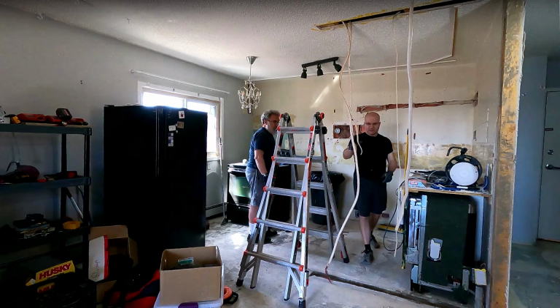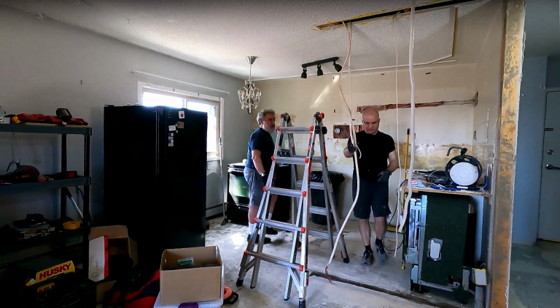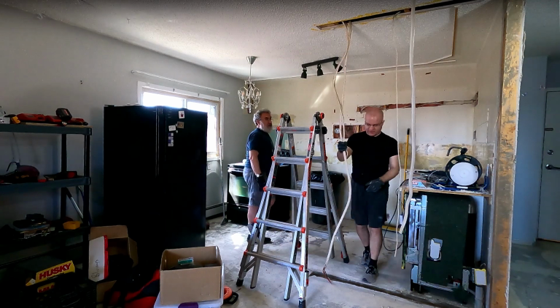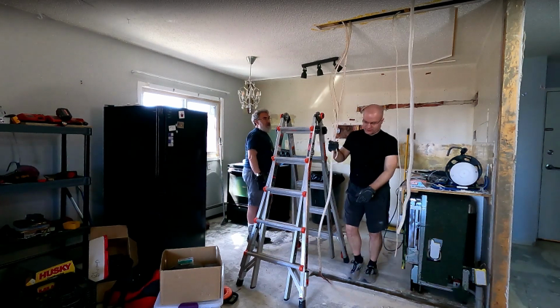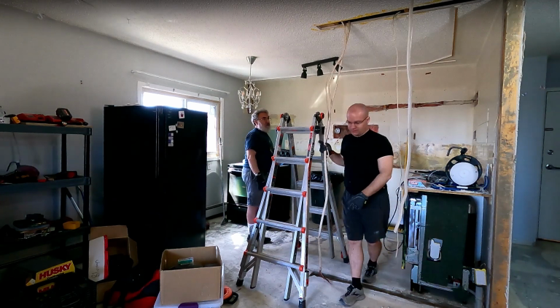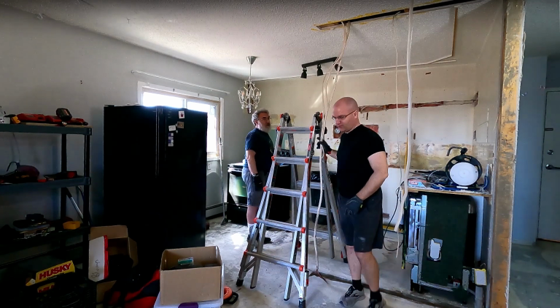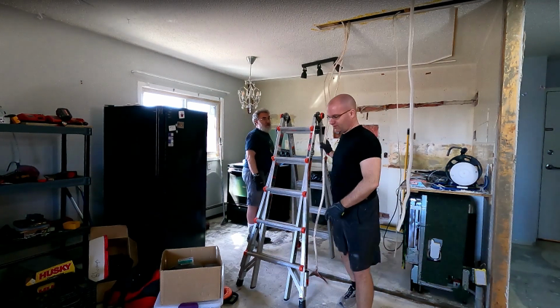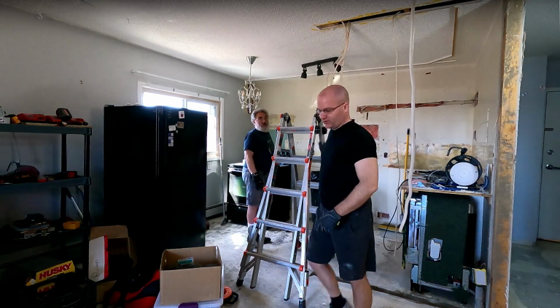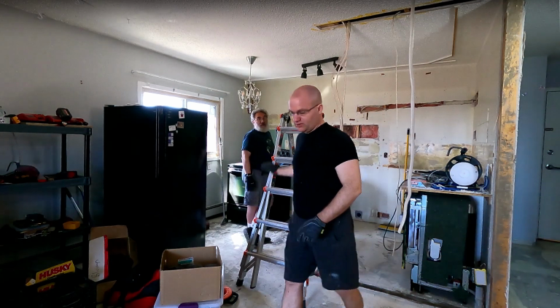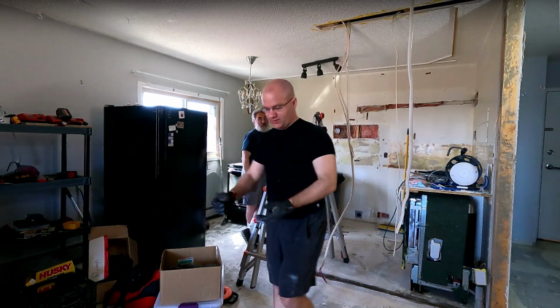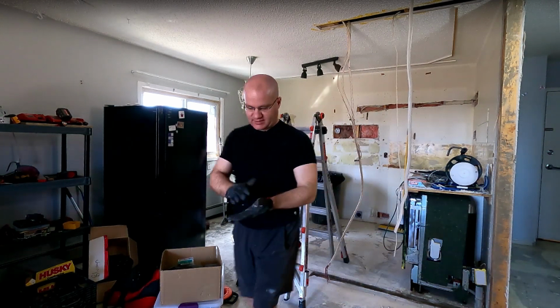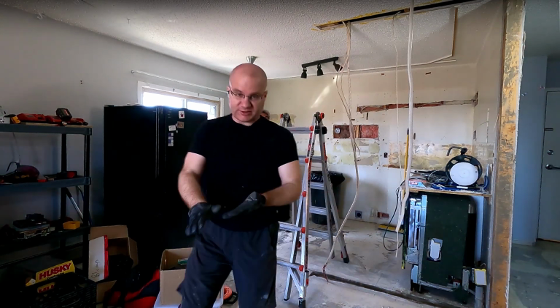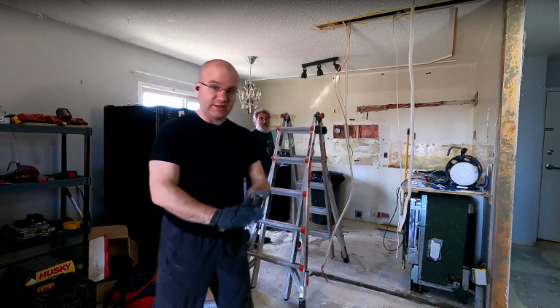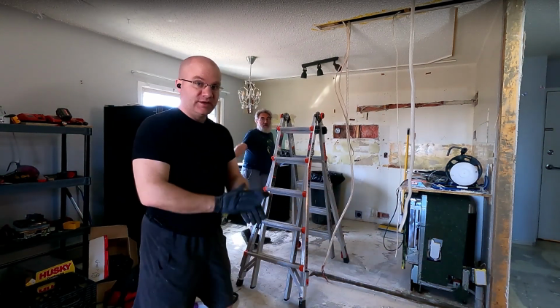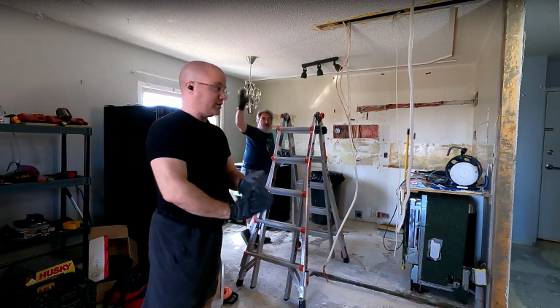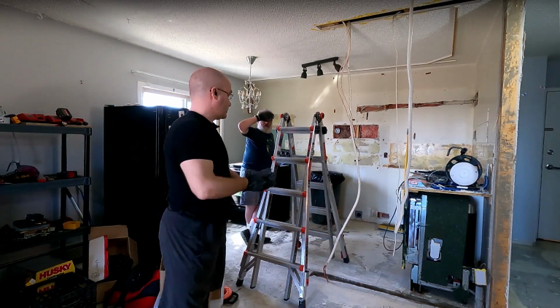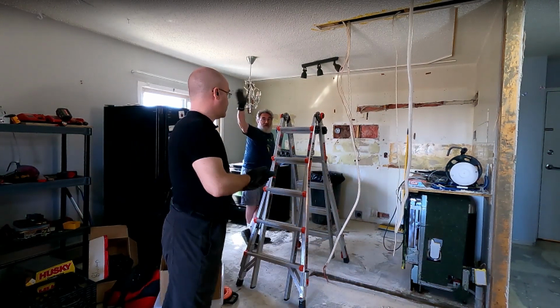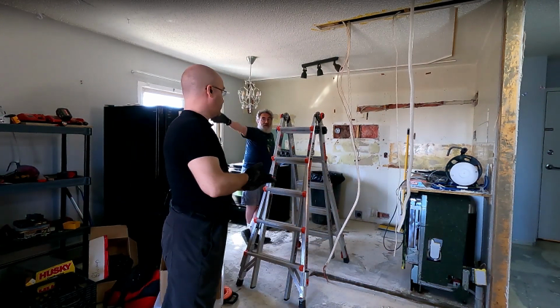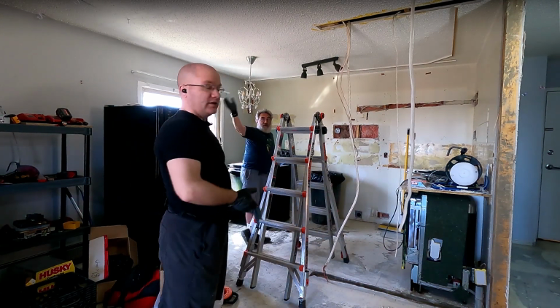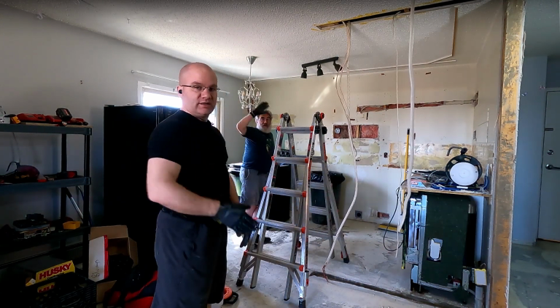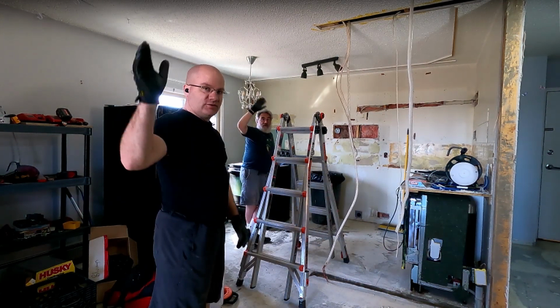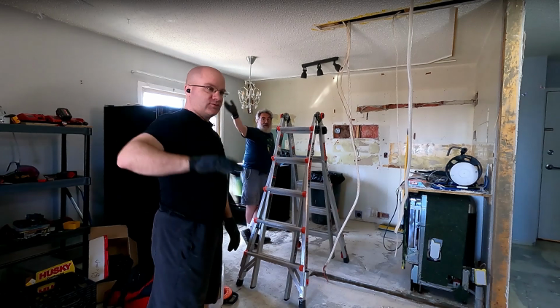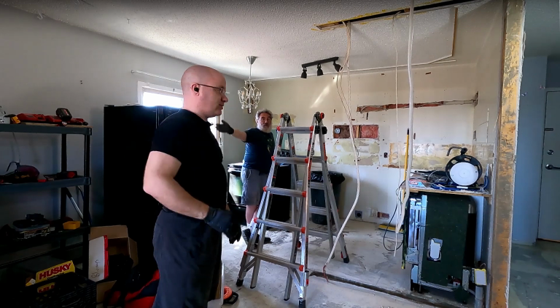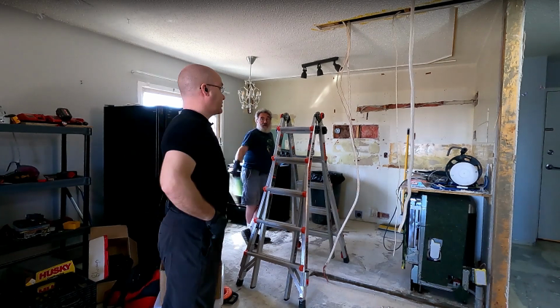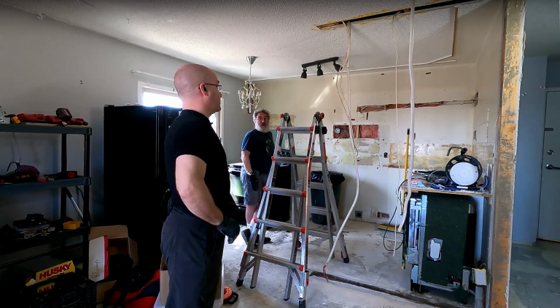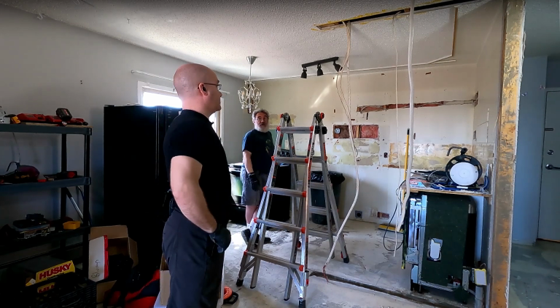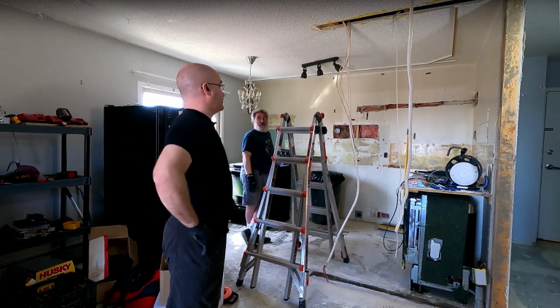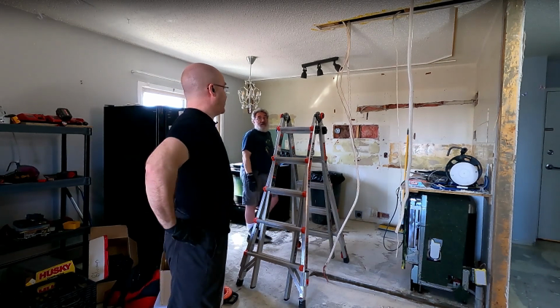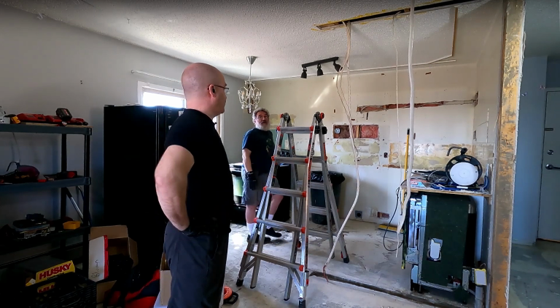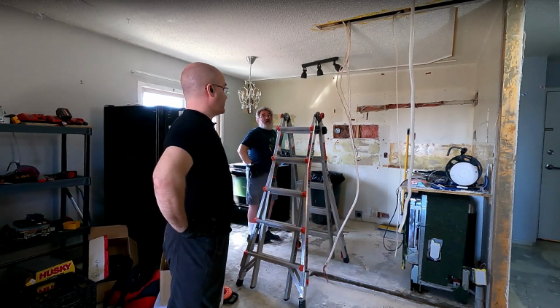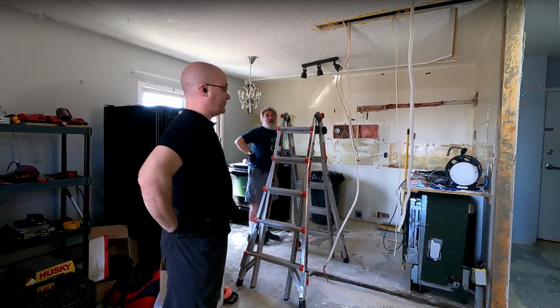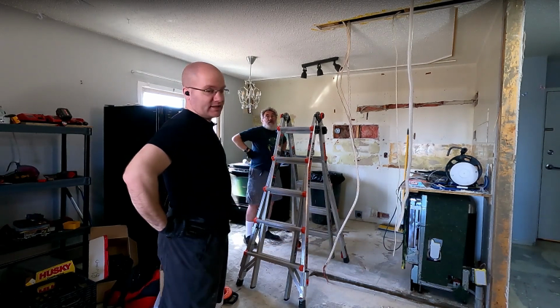Let's do a quick intro for YouTube because I've been trying to be more YouTuber-y. Hello, we are working on electrical today, which is a bit of a mess.